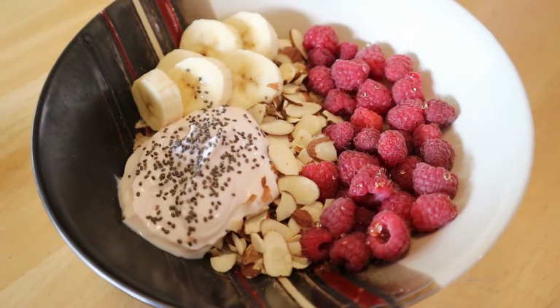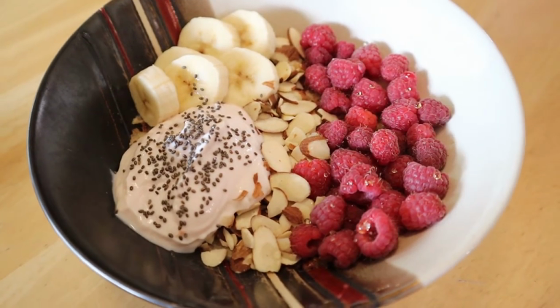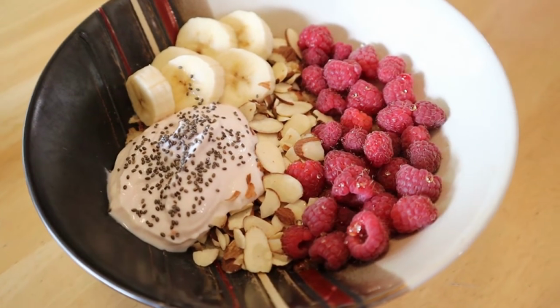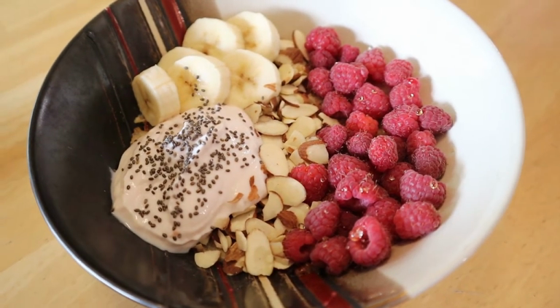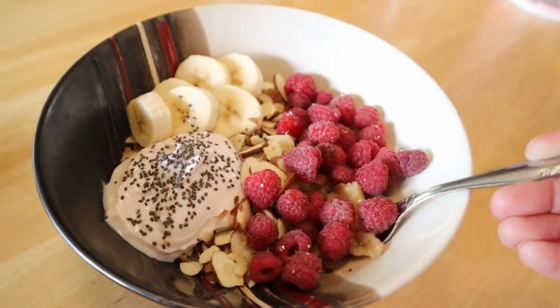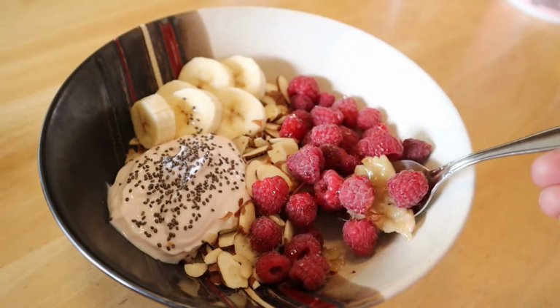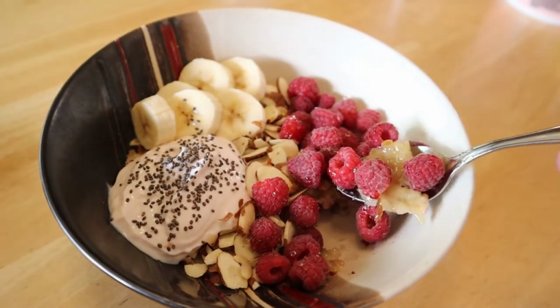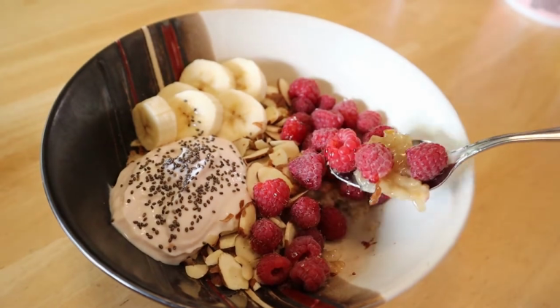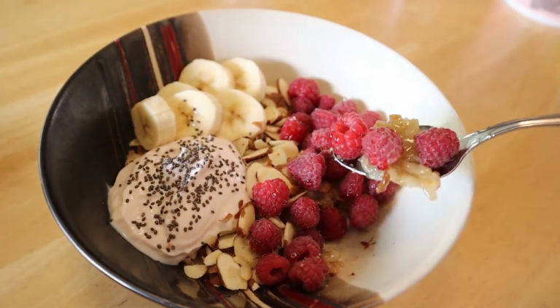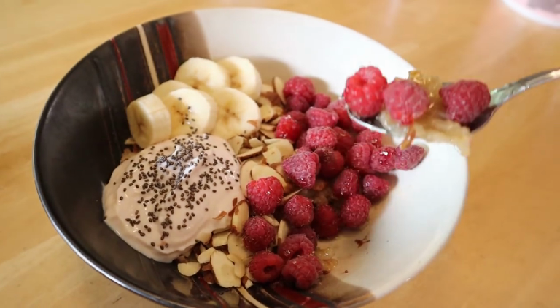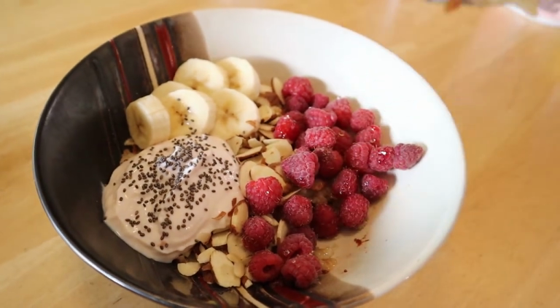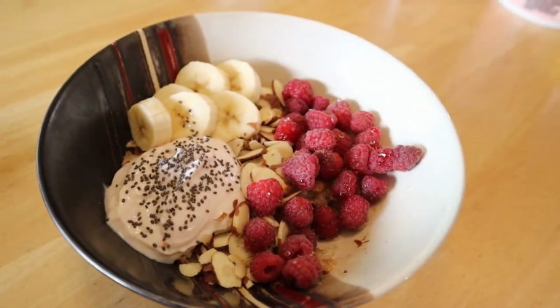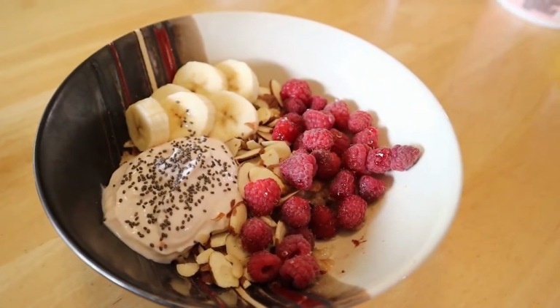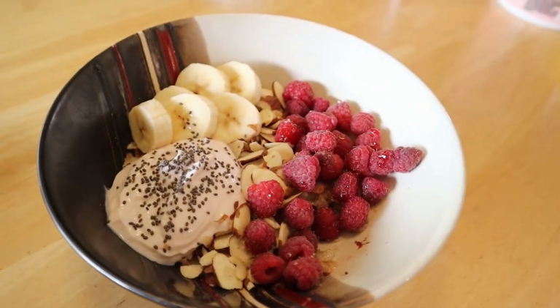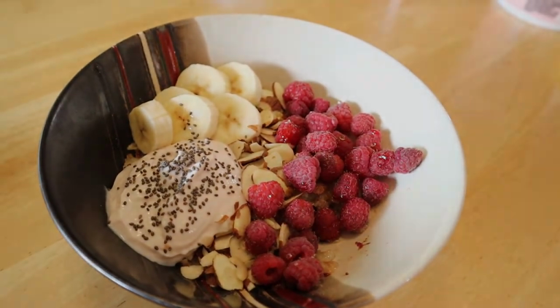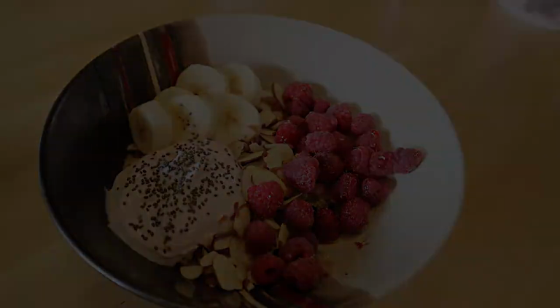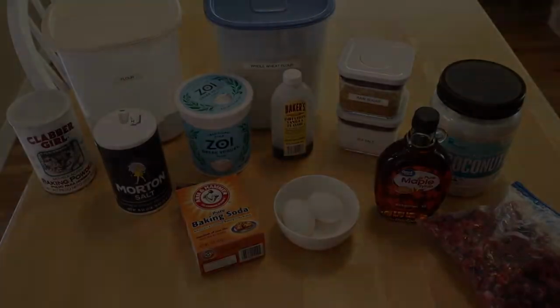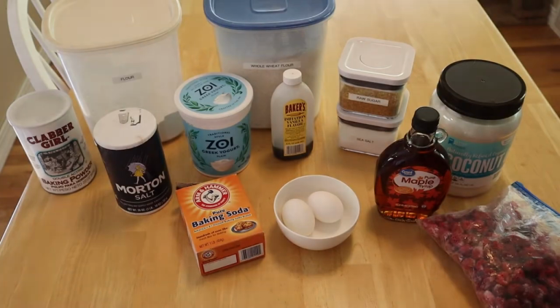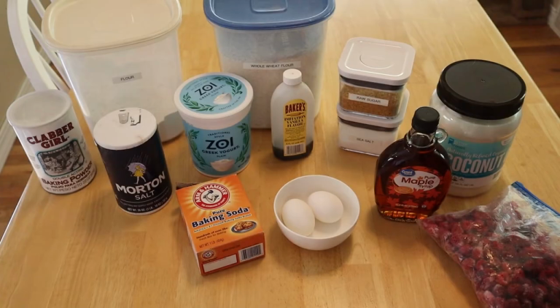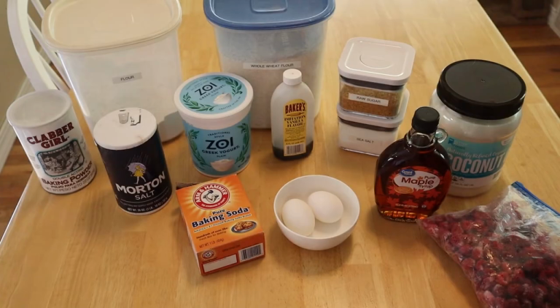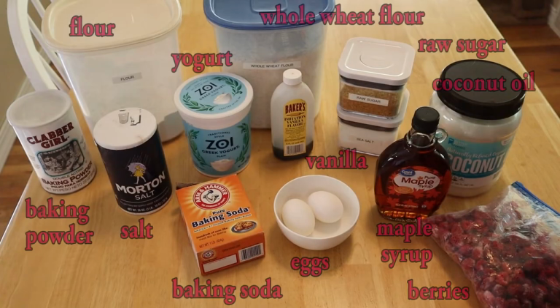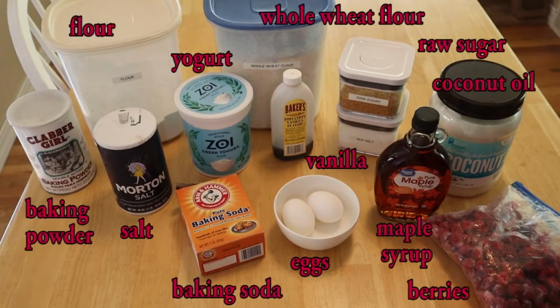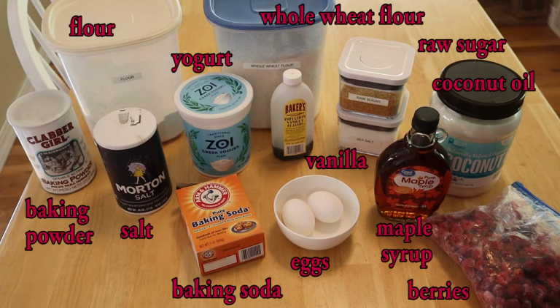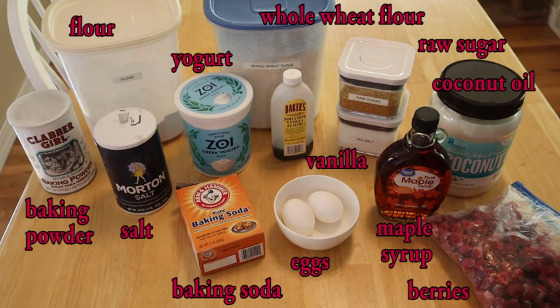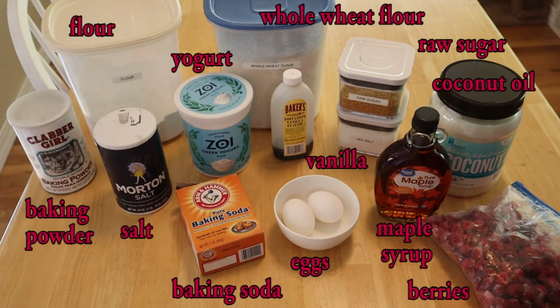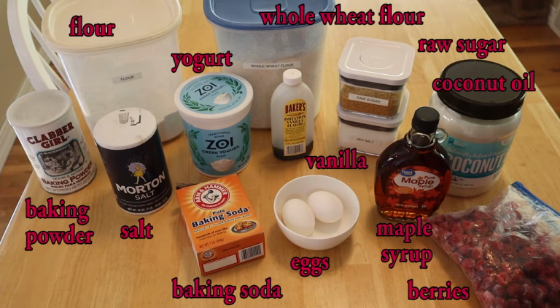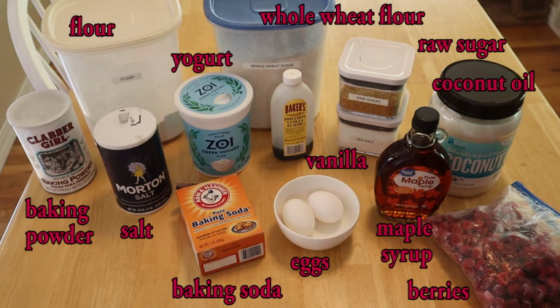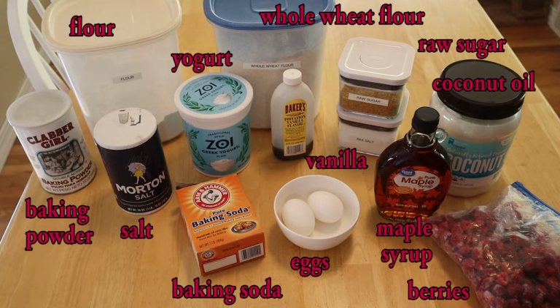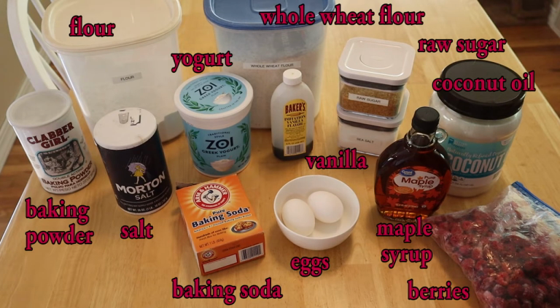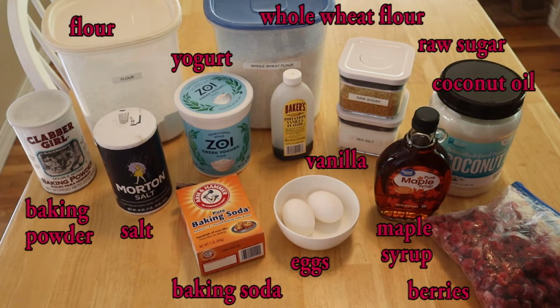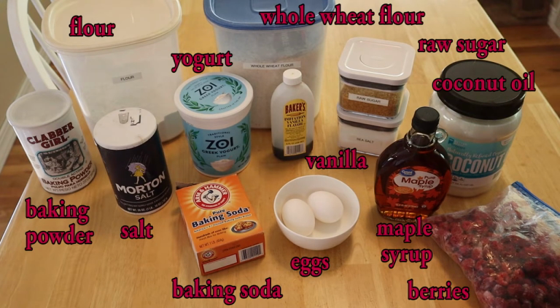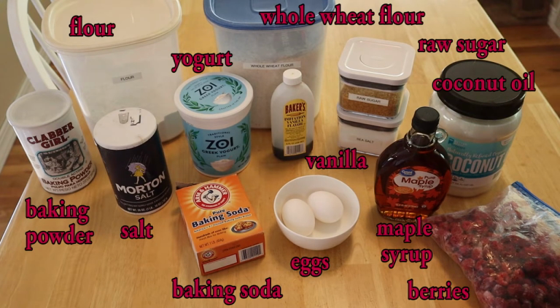The second recipe we are going to make is healthy lemon raspberry muffins. I've made these a number of times and they are perfect for breakfast, packed lunches, or as a snack with coffee or tea.